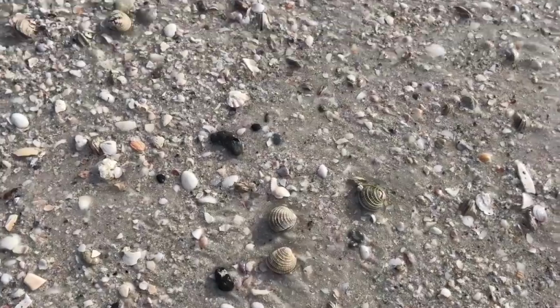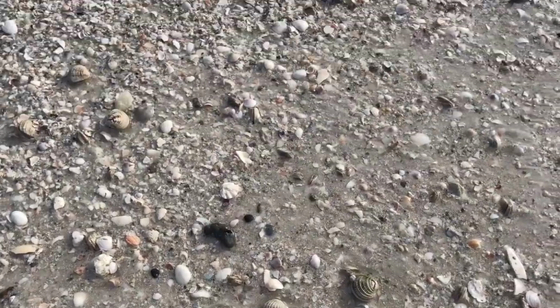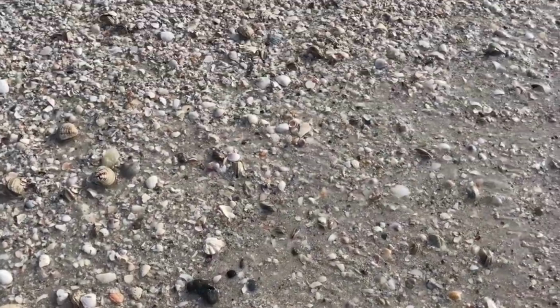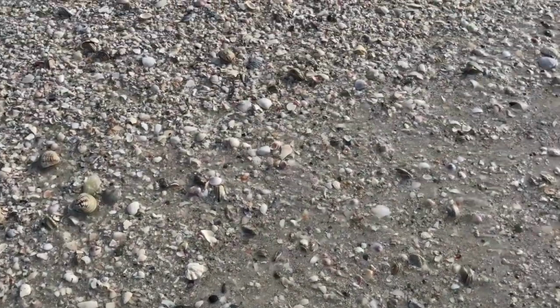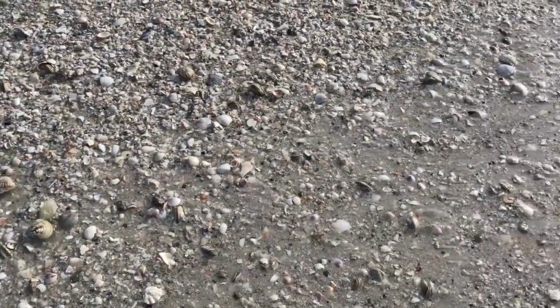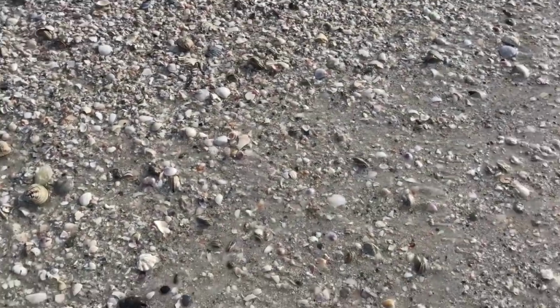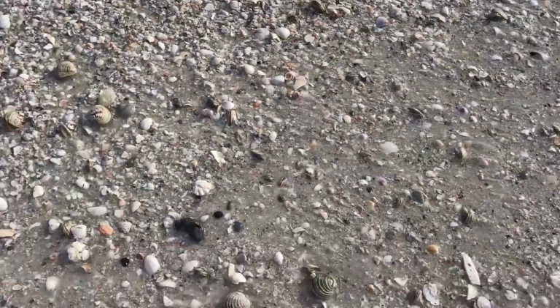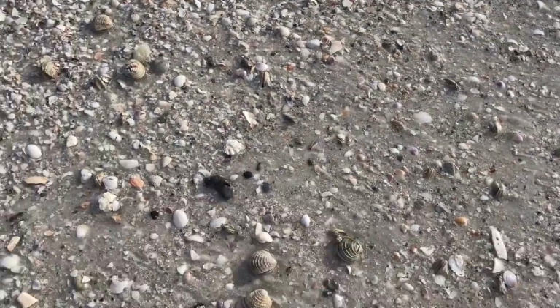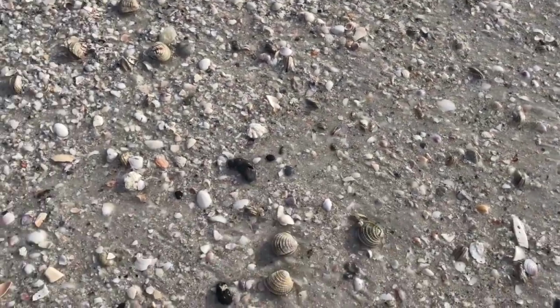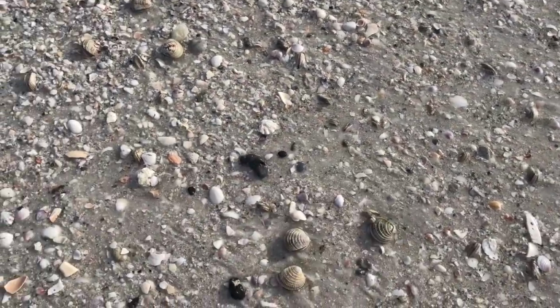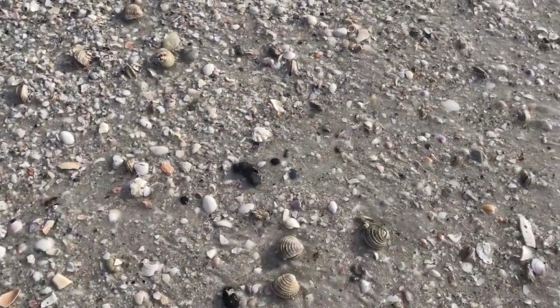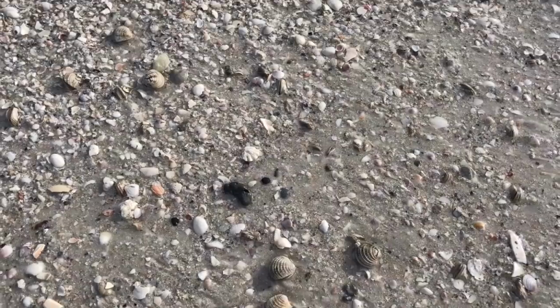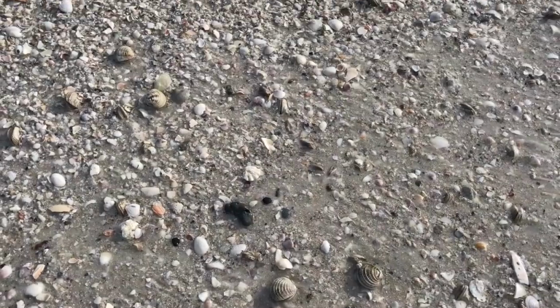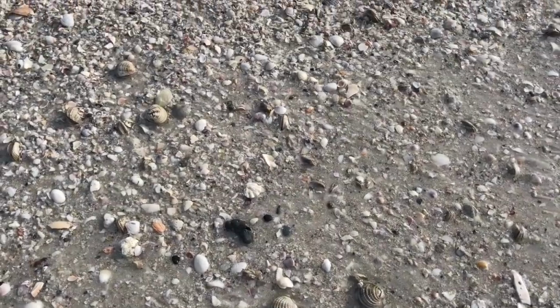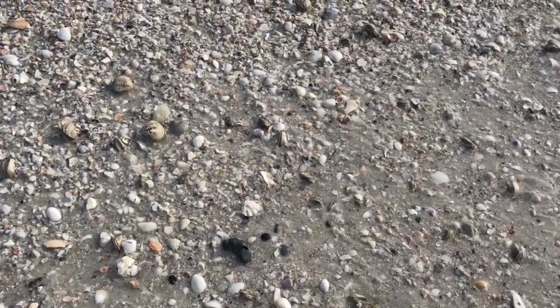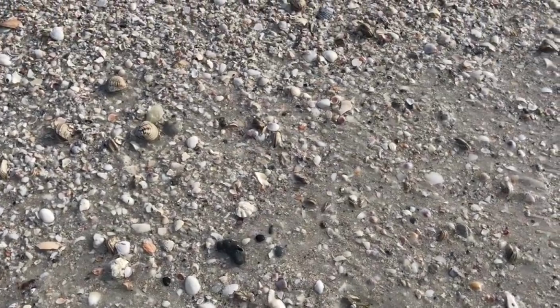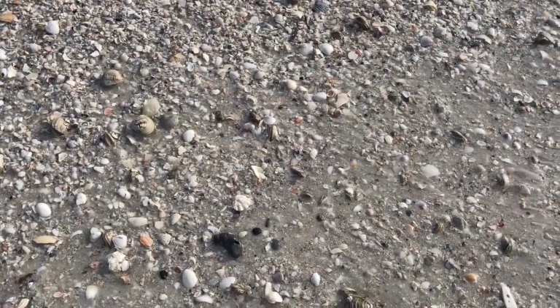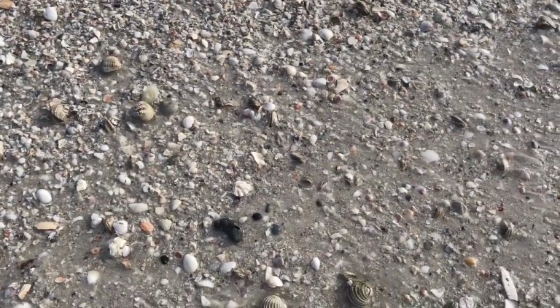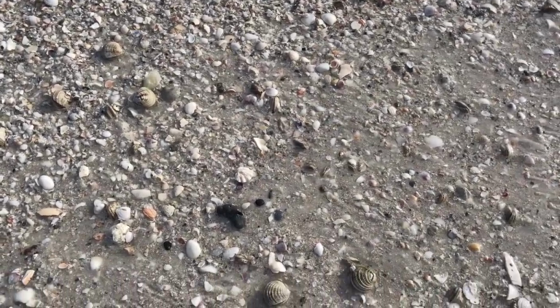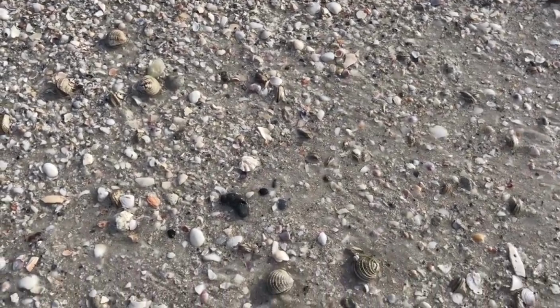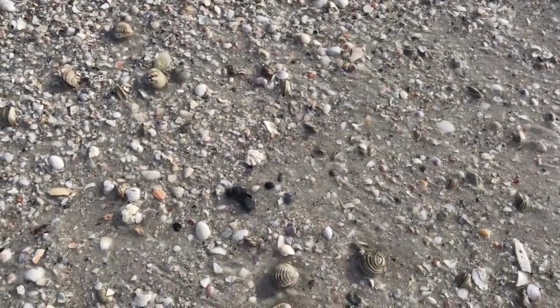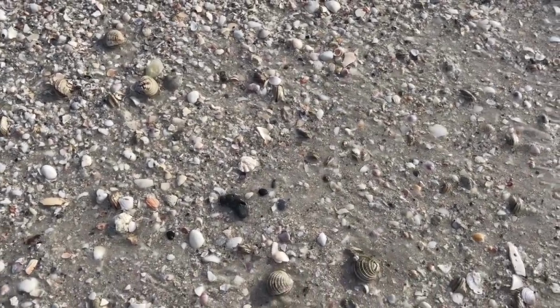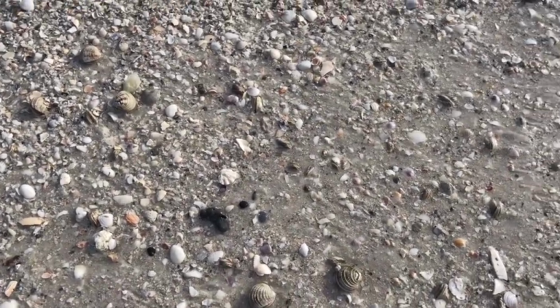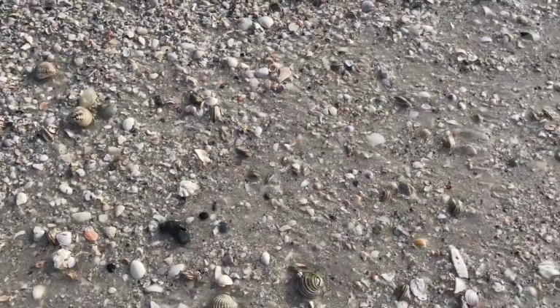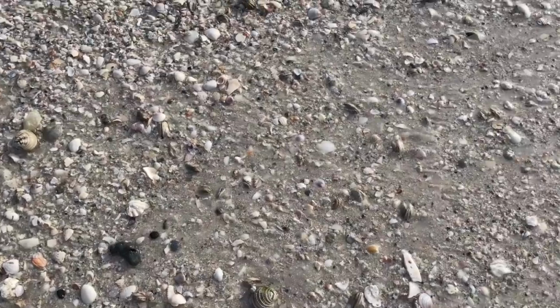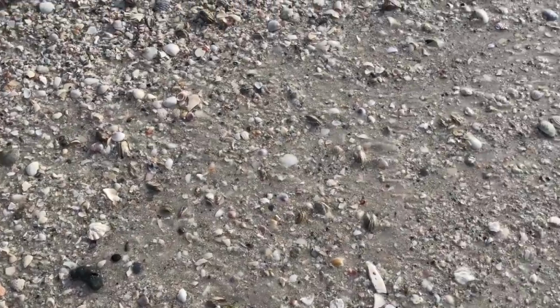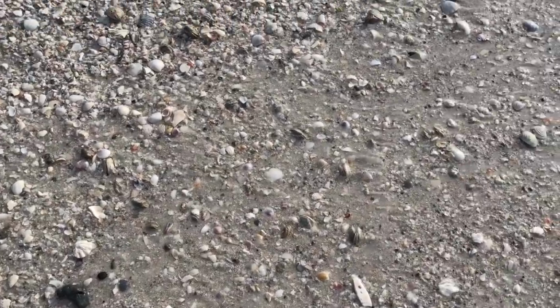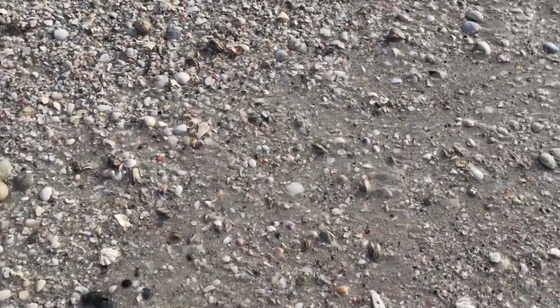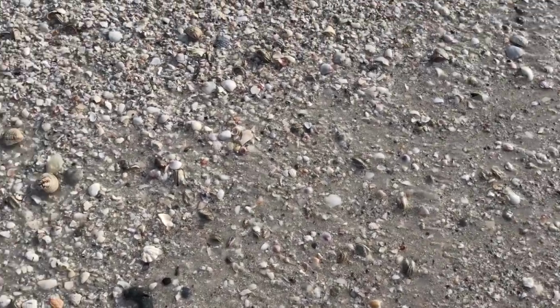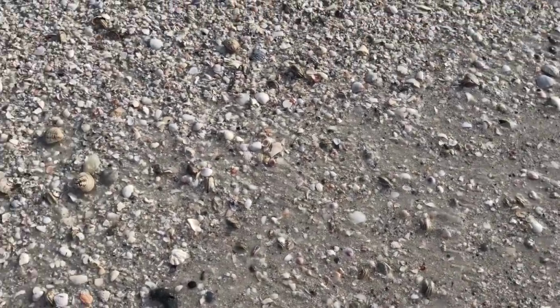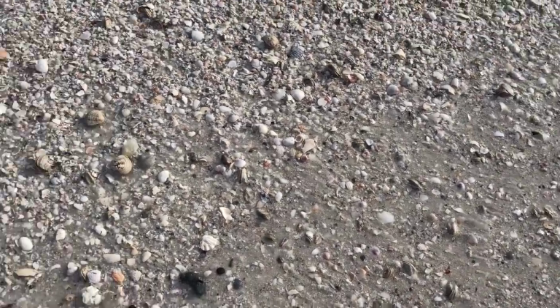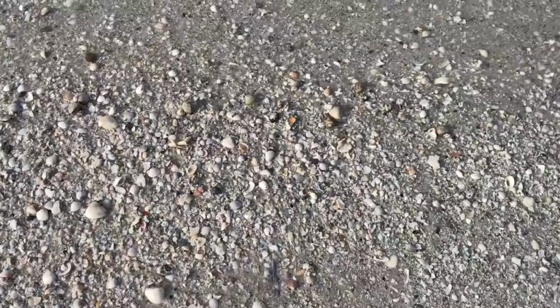There's more of those clams — look, they're spitting. Can you see the water just kind of spitting all over the place? Isn't that funny? The sand was alive — very cool.